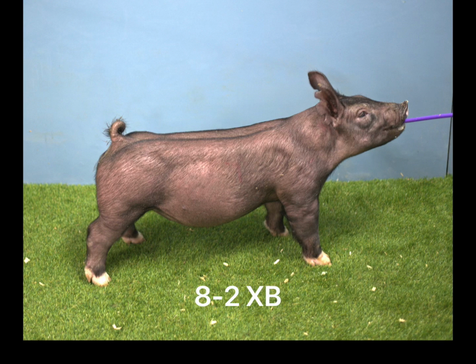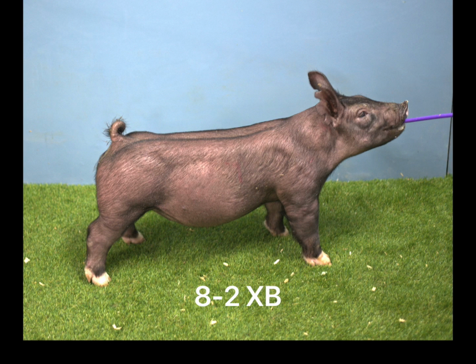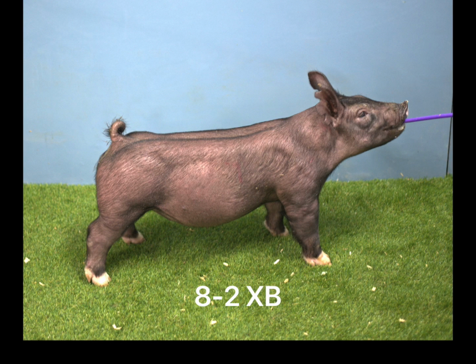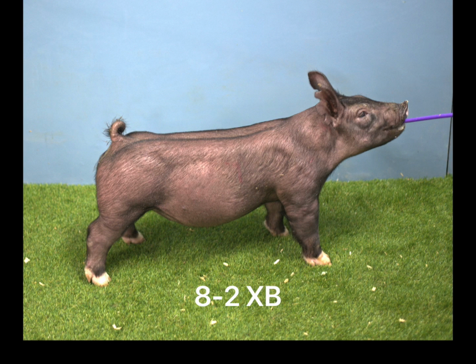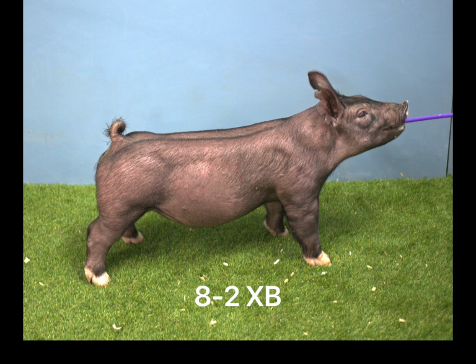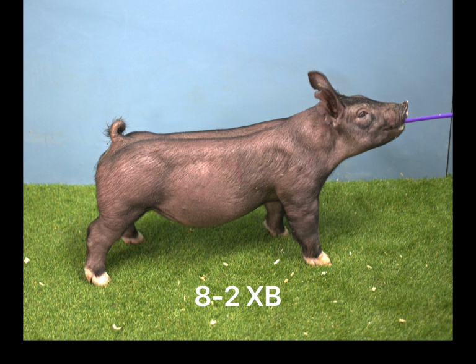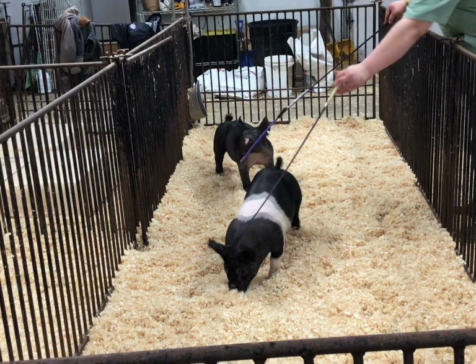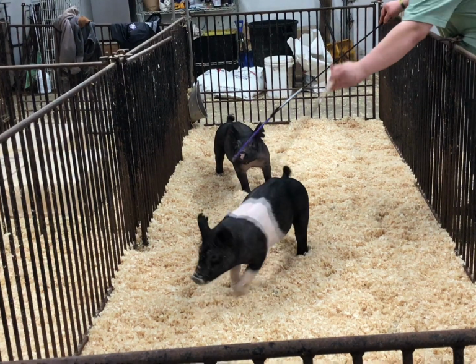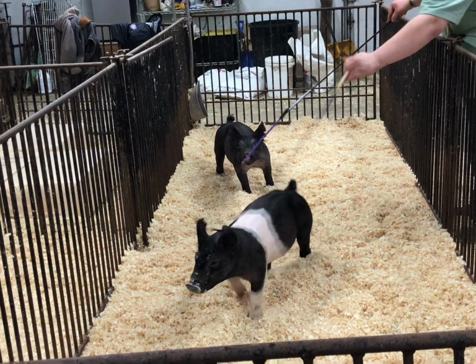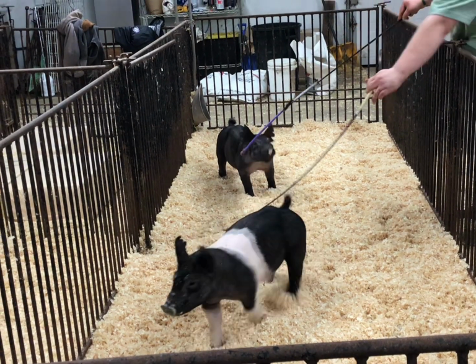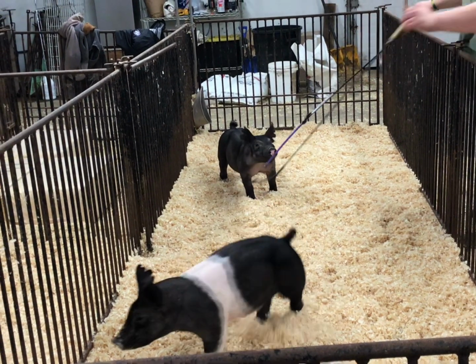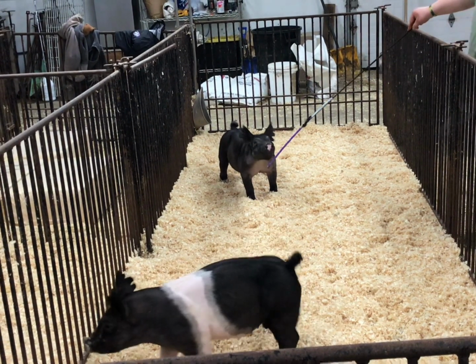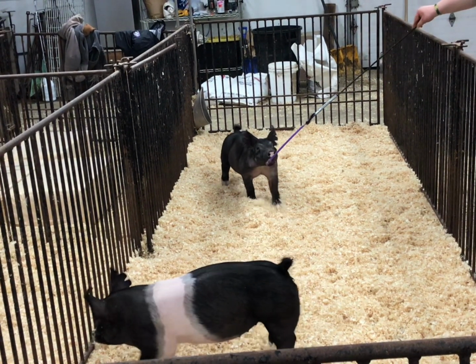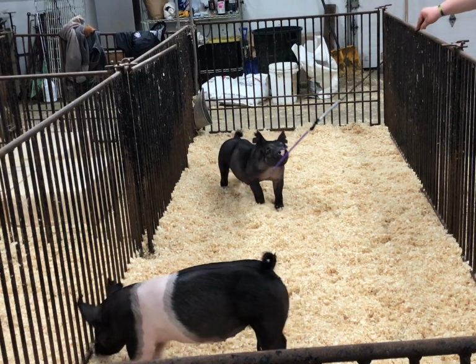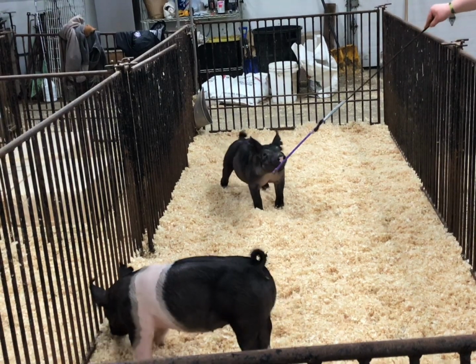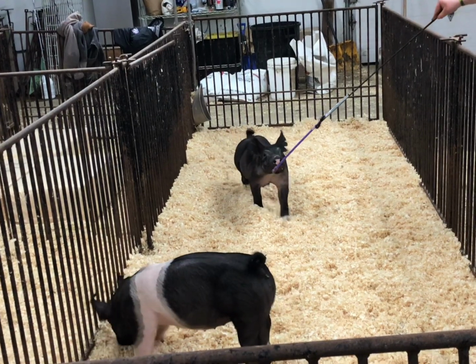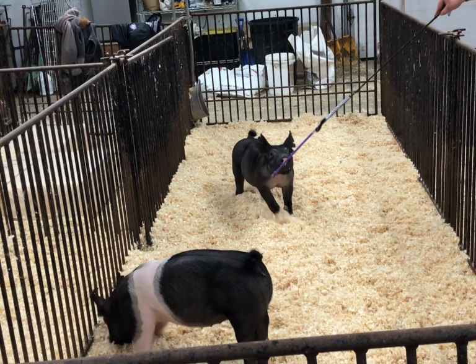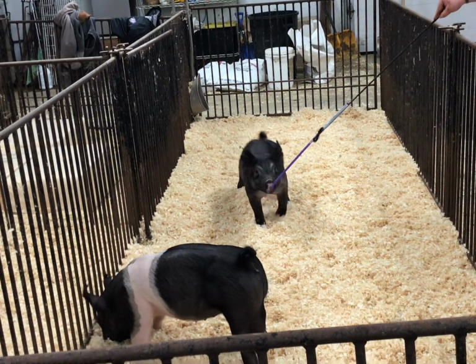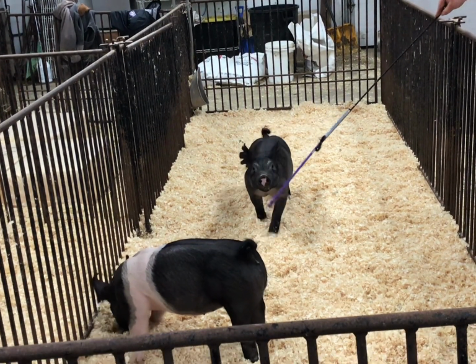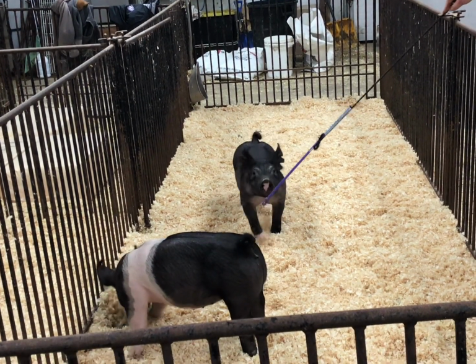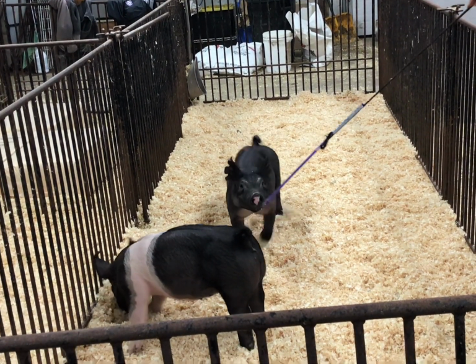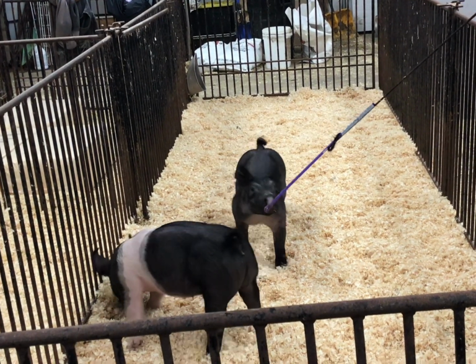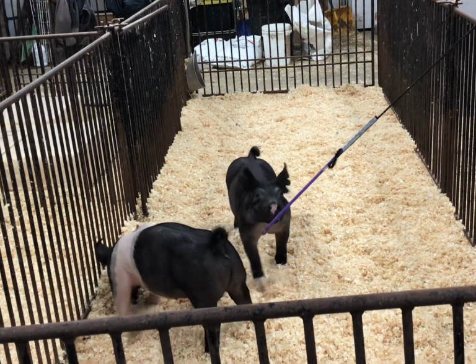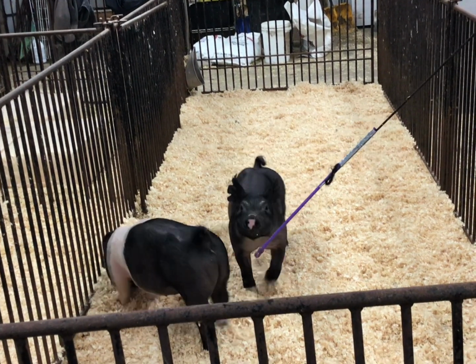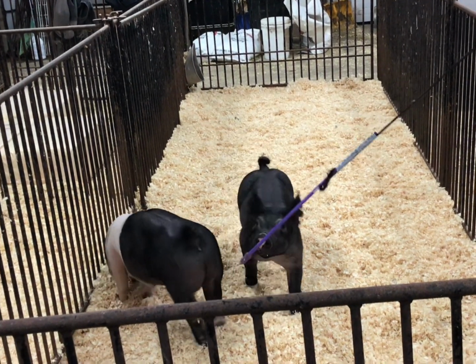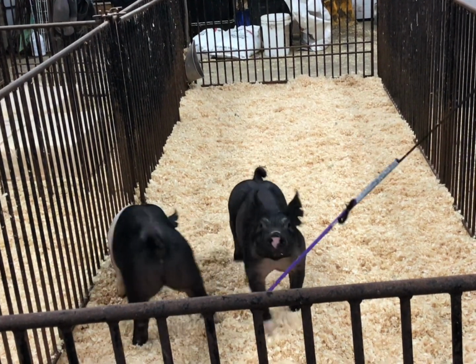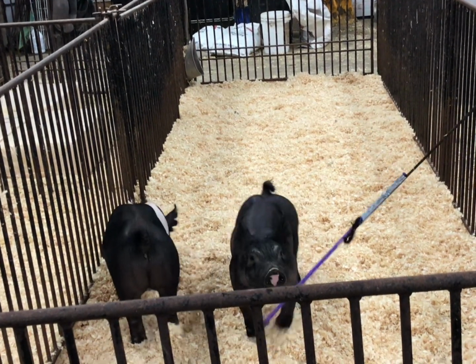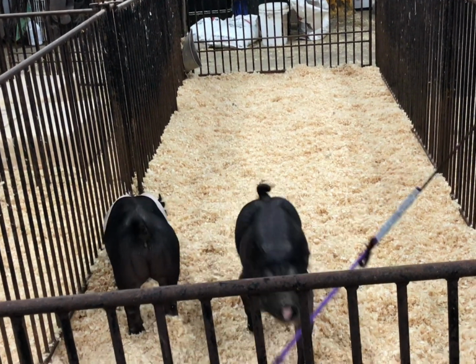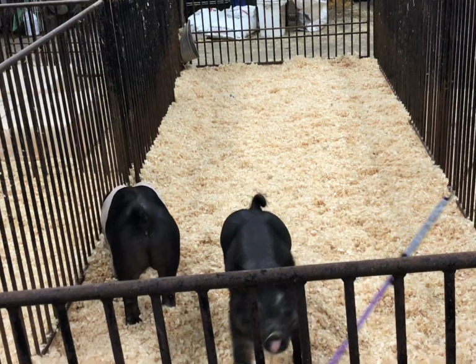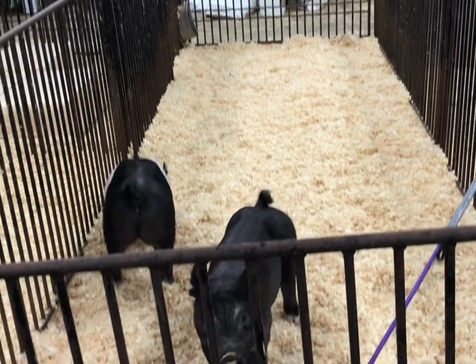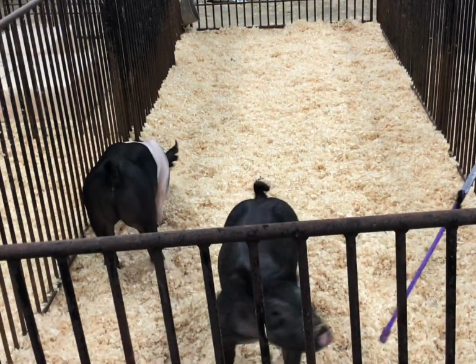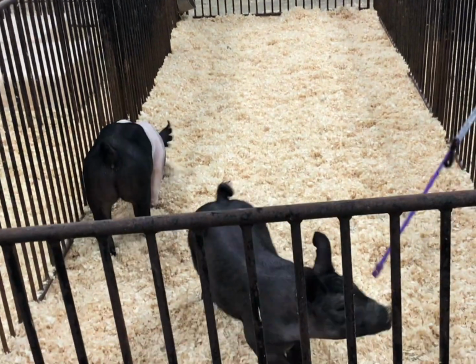8-2 crossbred barrel, another sock-footed one here. This initial view right out of the gate, man, it's going to be tough not to just send that one right to the pen as soon as he comes out of the chute.